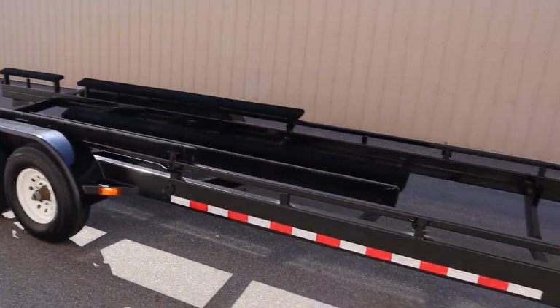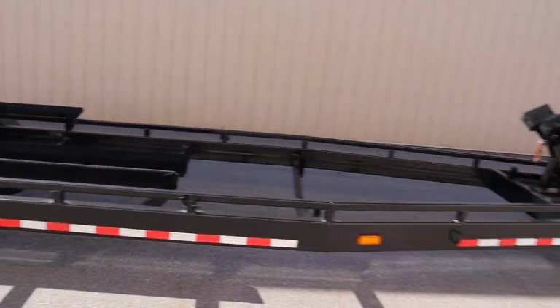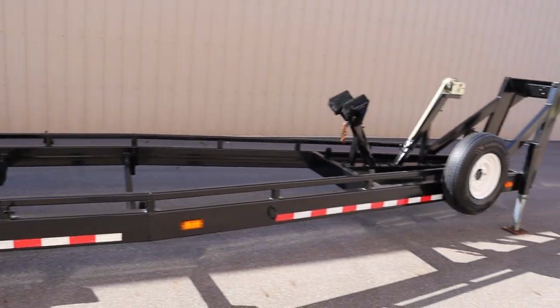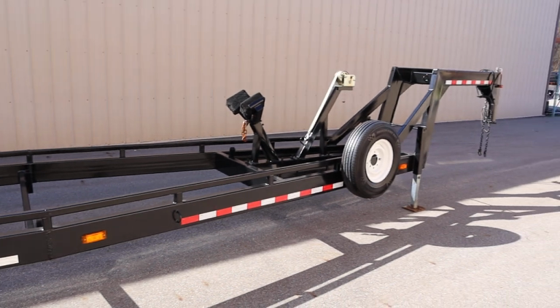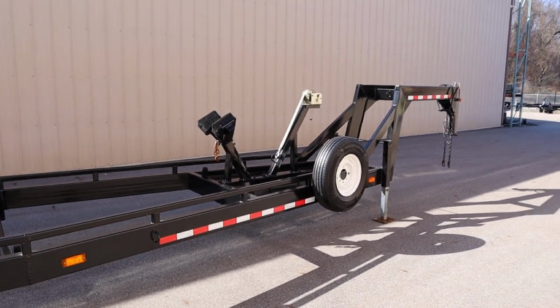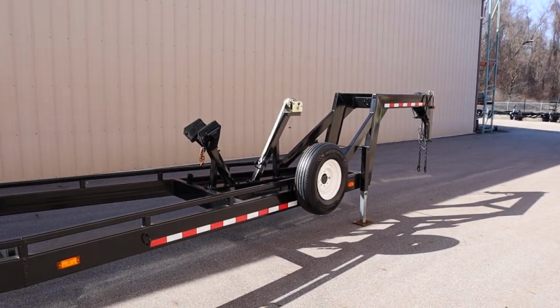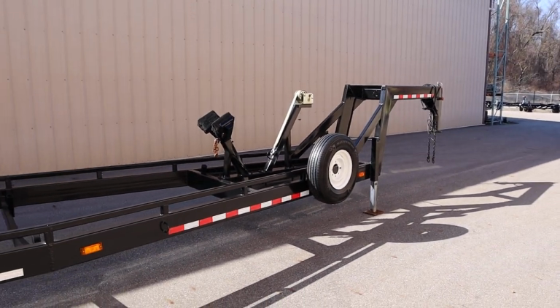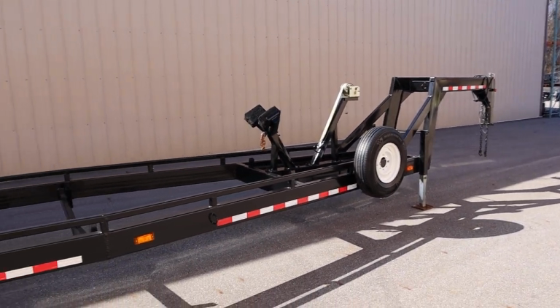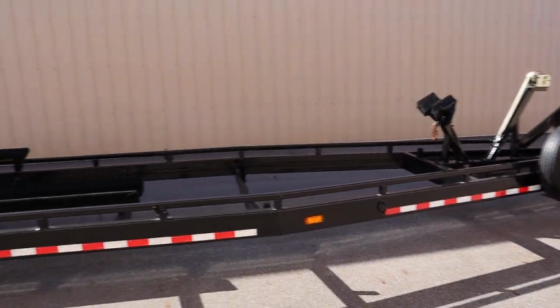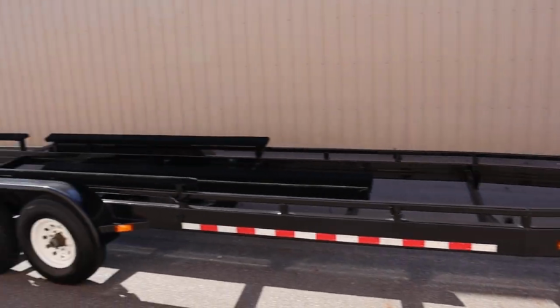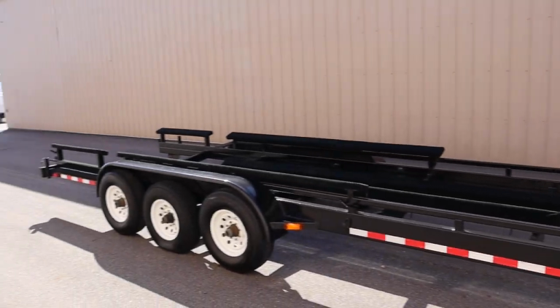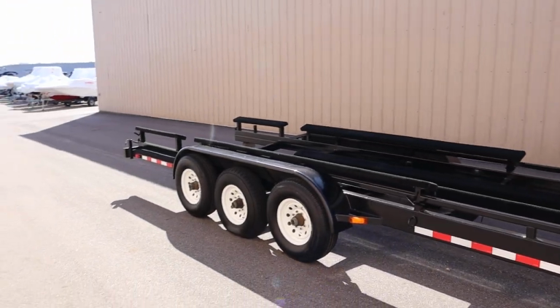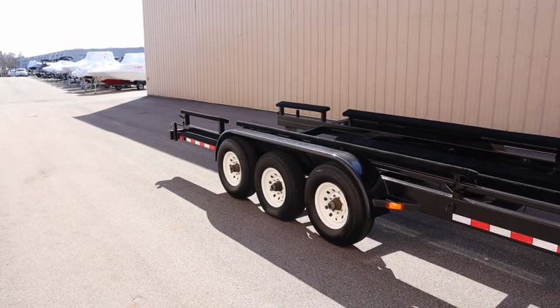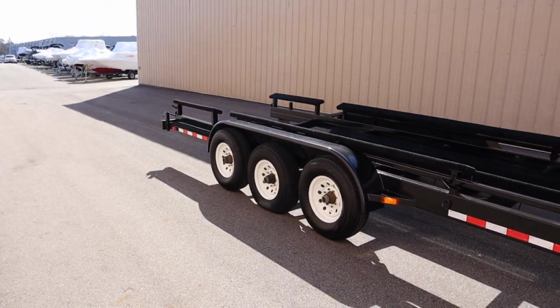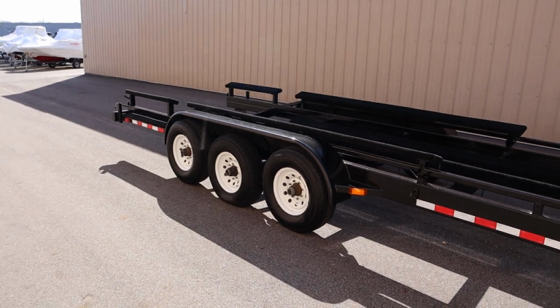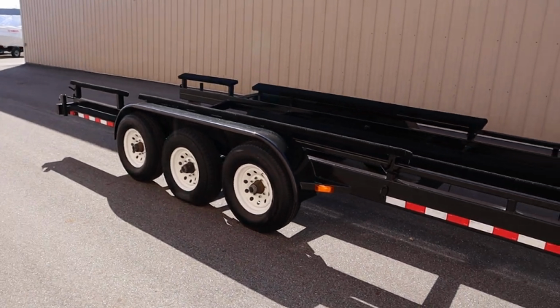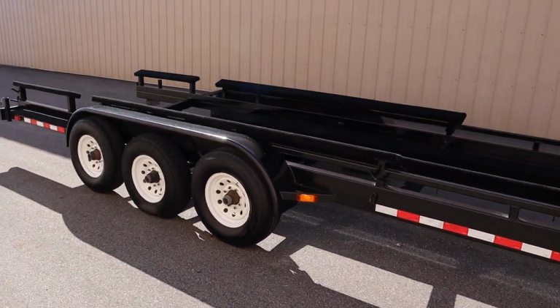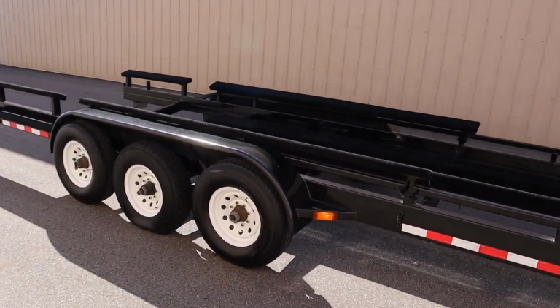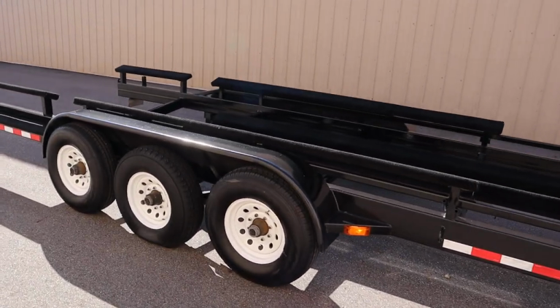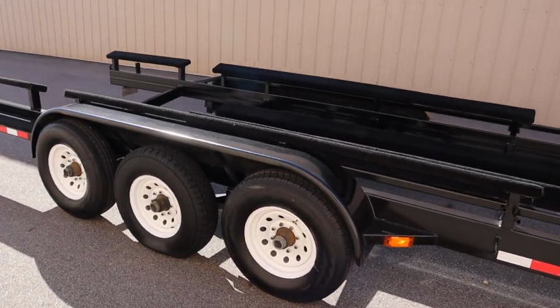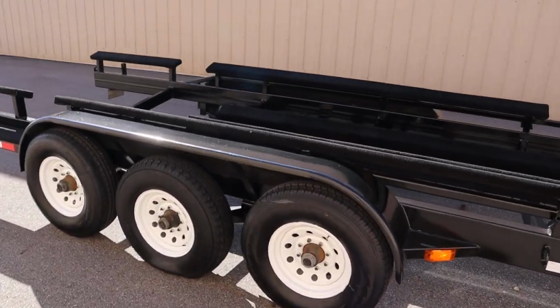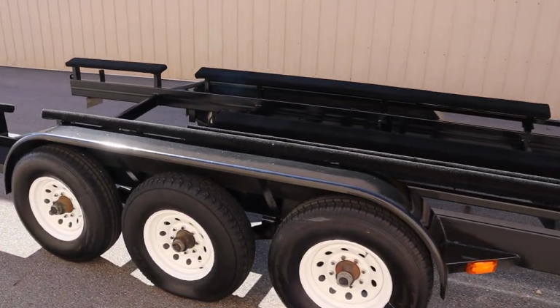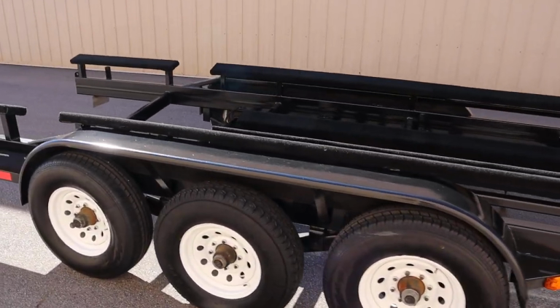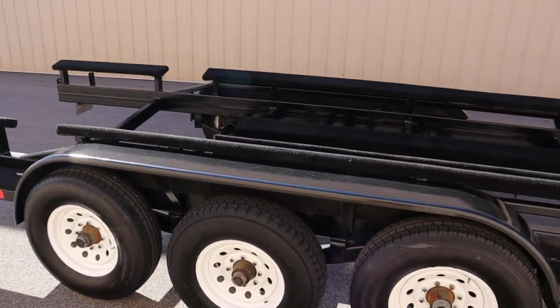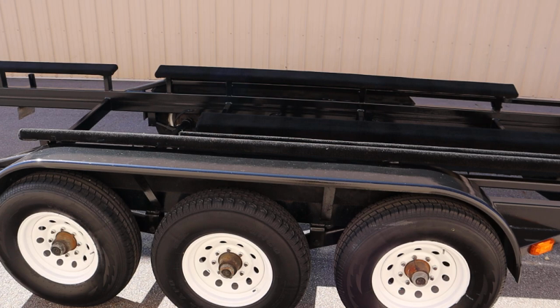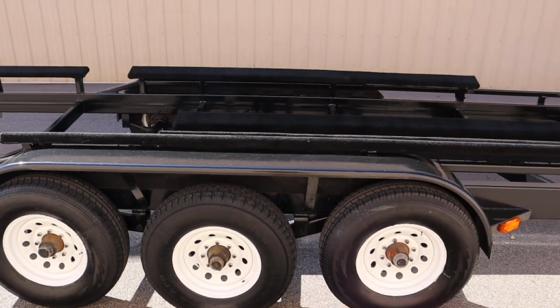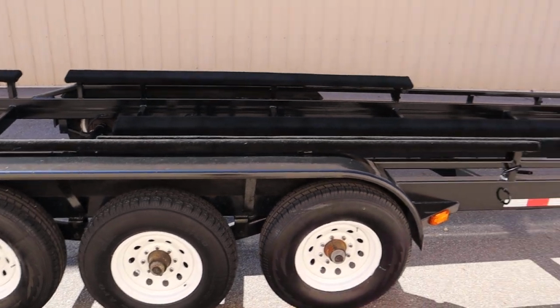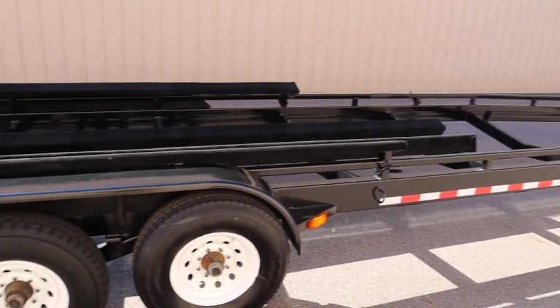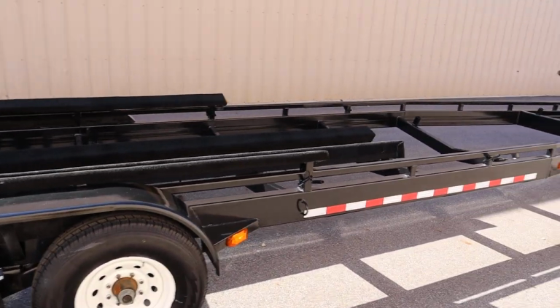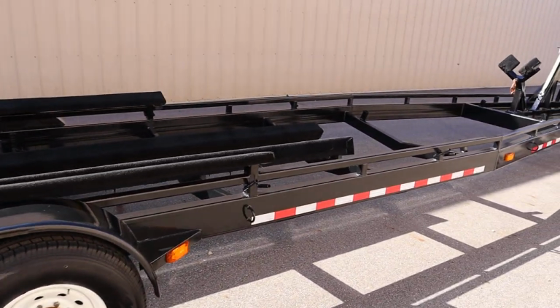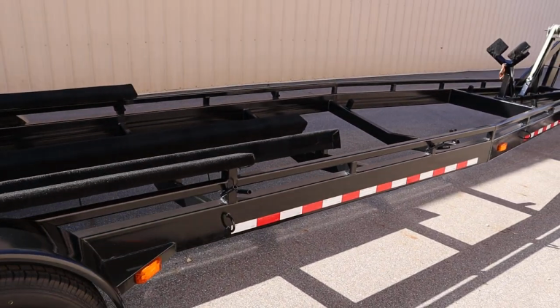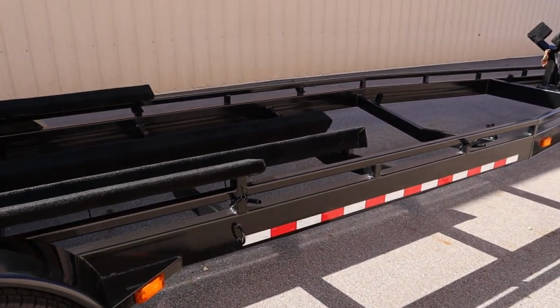The overall trailer length from the tip of the coupler to the rear of the bunks is 45 feet. It has an approximate overall width of 8 feet 6 inches and a frame width of 78 inches.